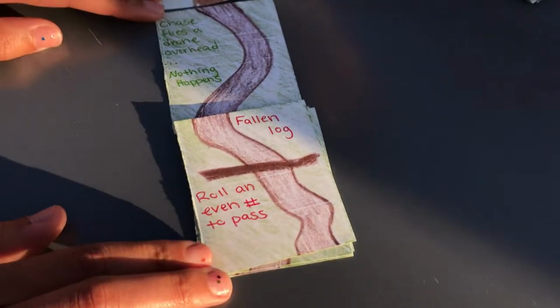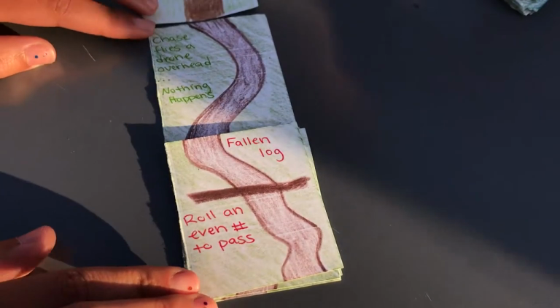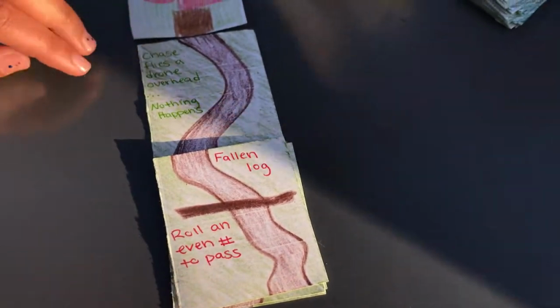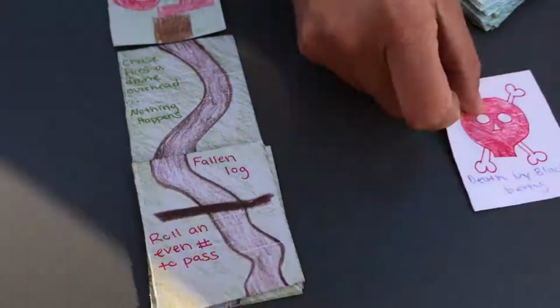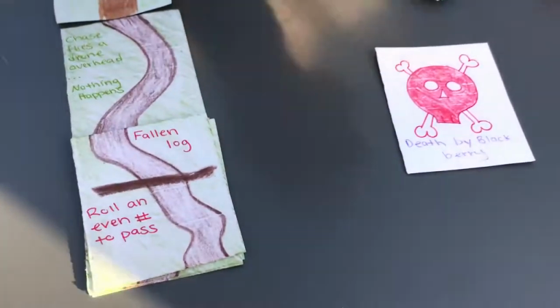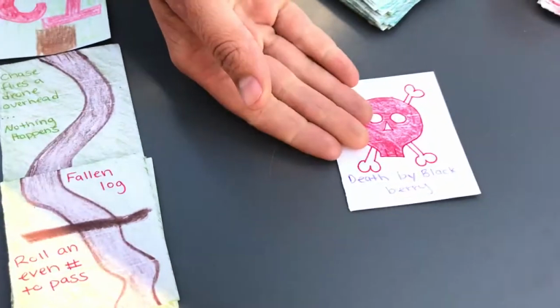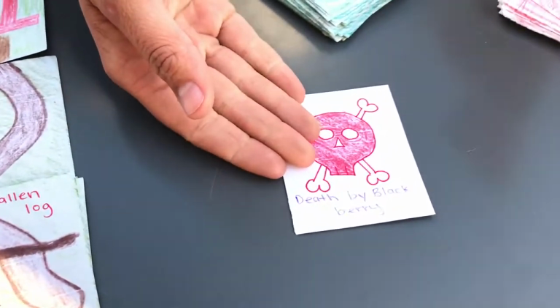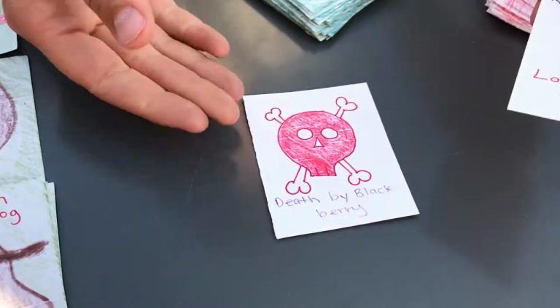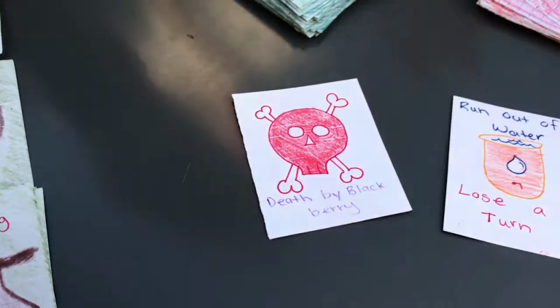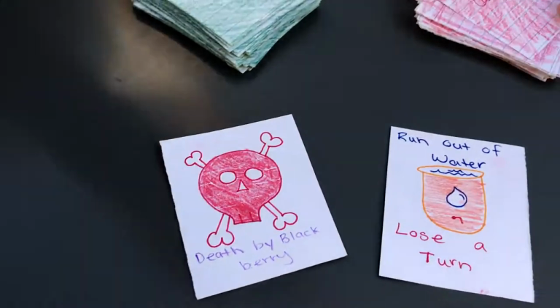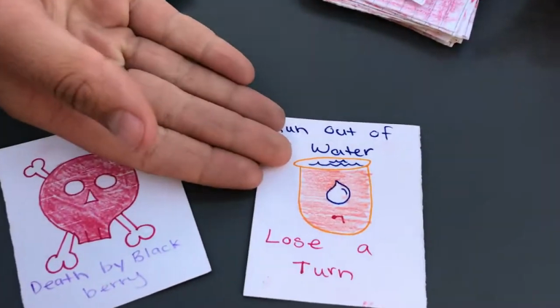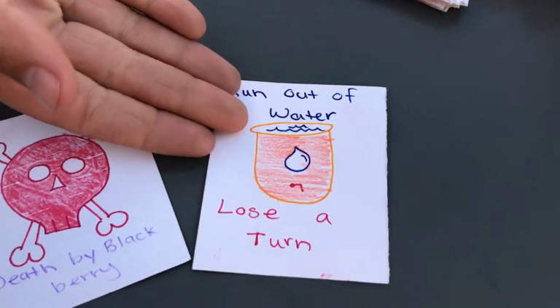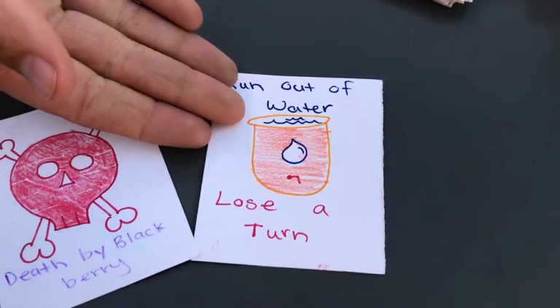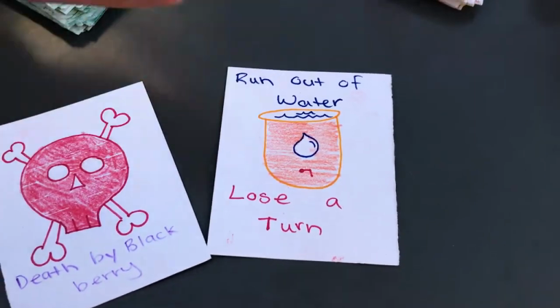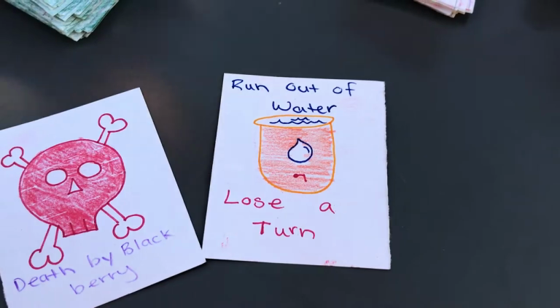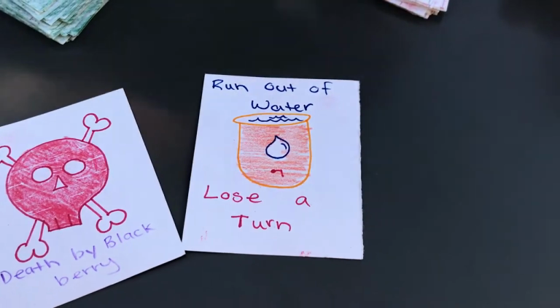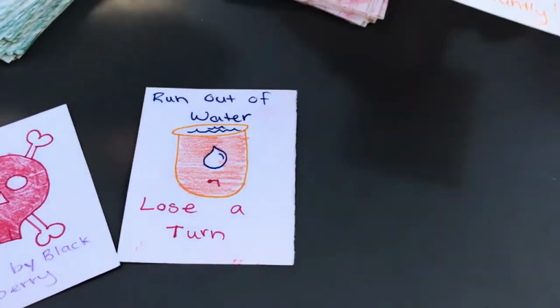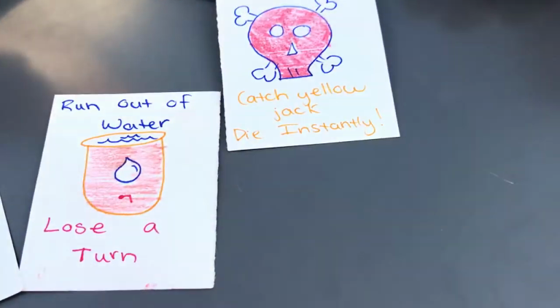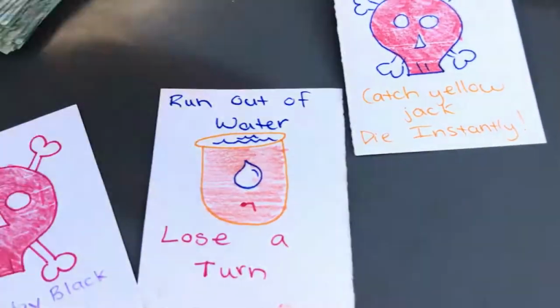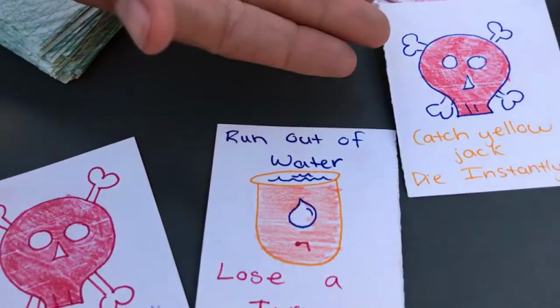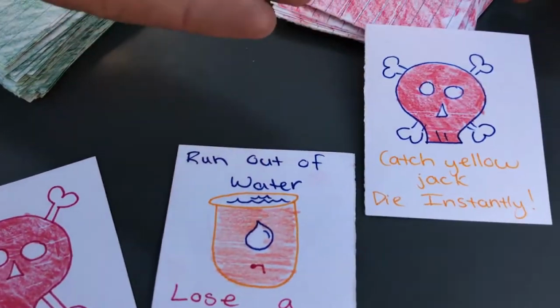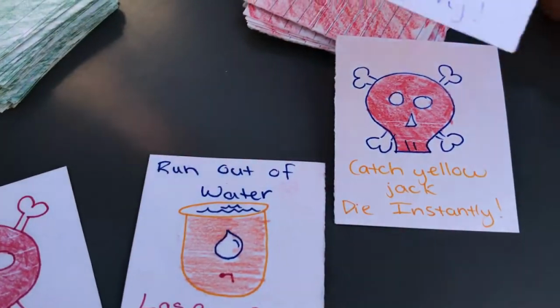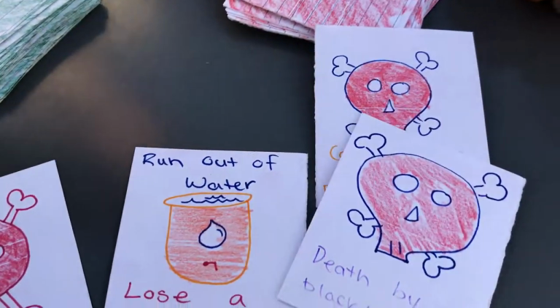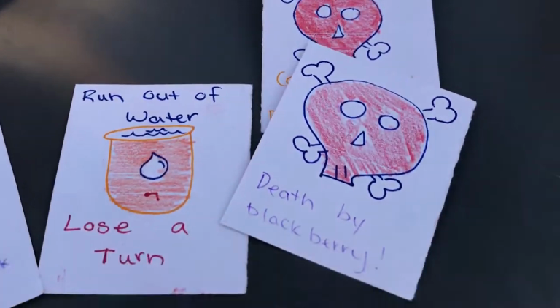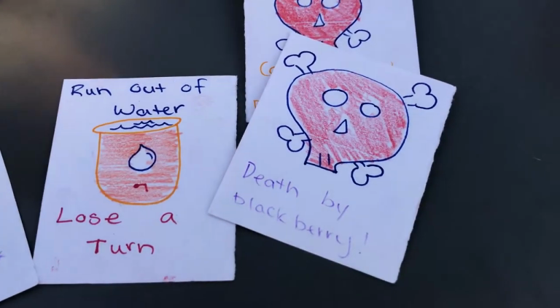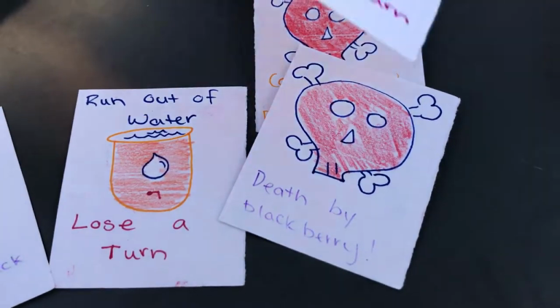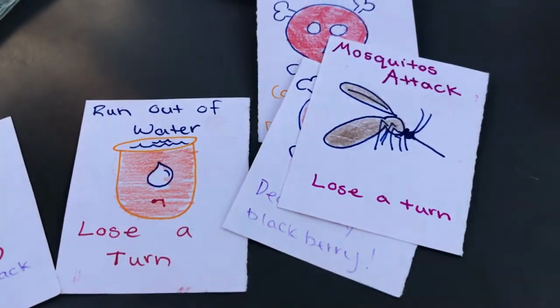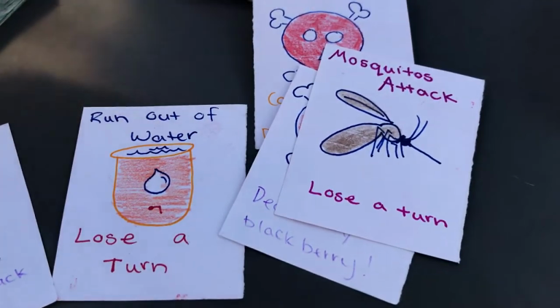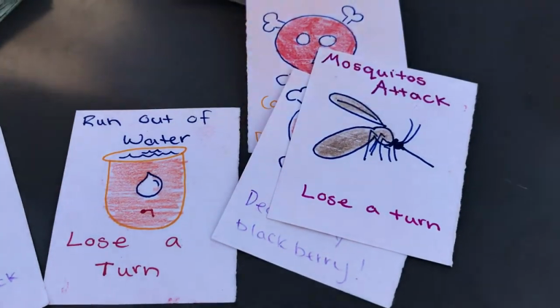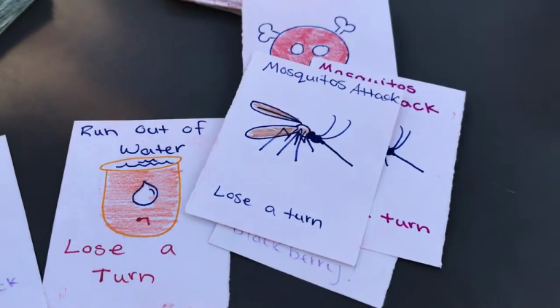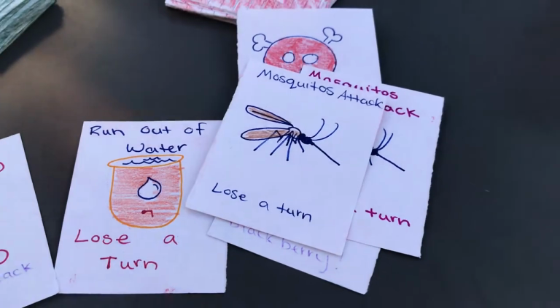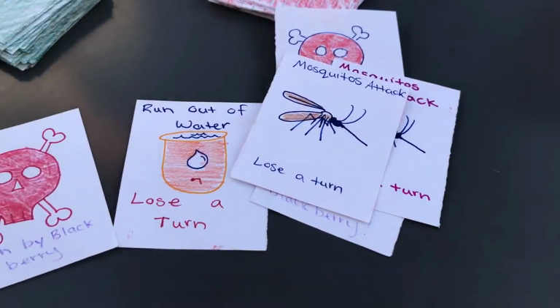Our calamity cards have different things like death by blackberry. You run out of water so you lose a turn. You catch the yellowjack. Lots of things that can happen that absolutely kill you, like mosquitoes.